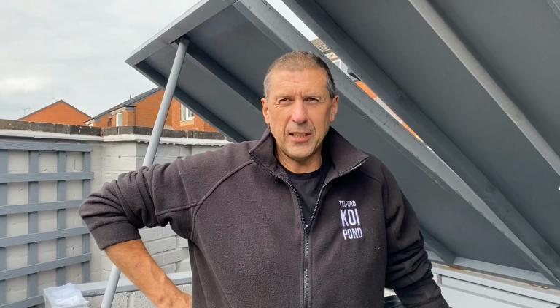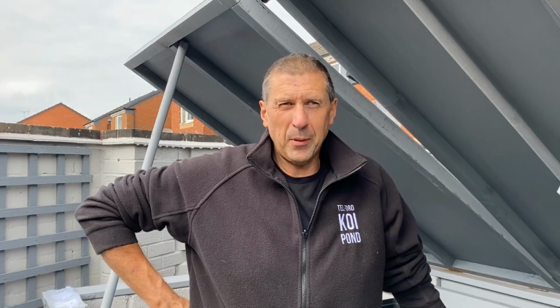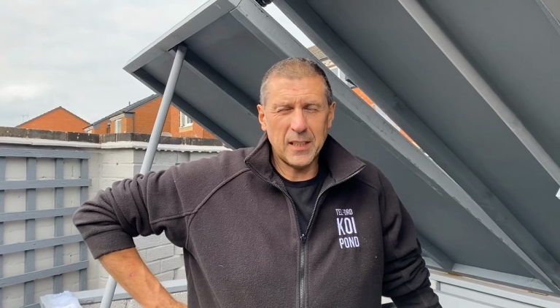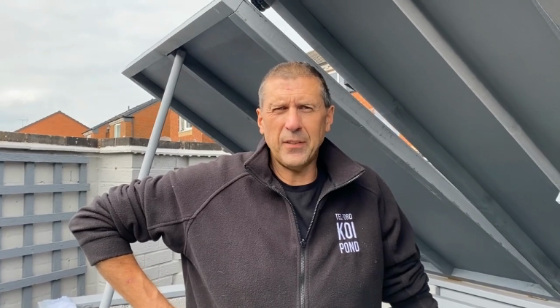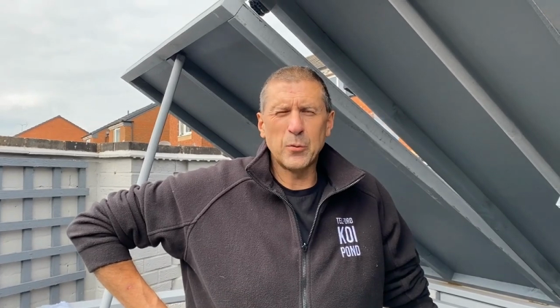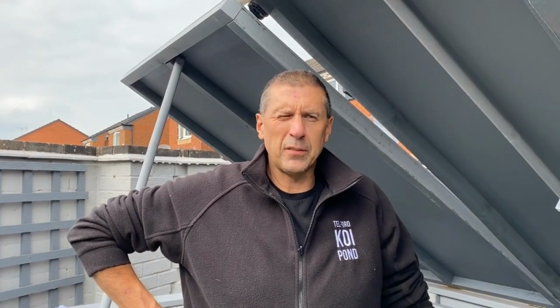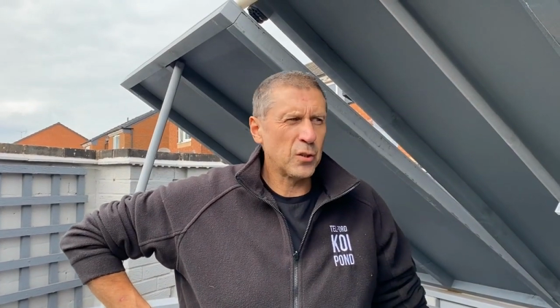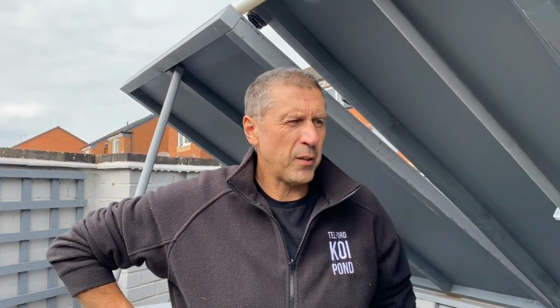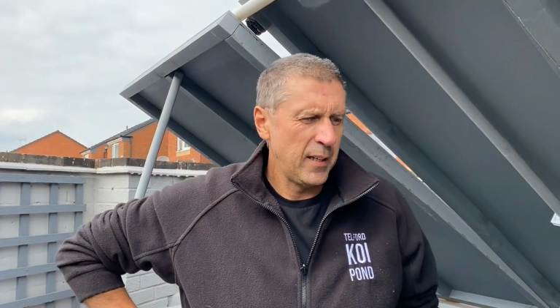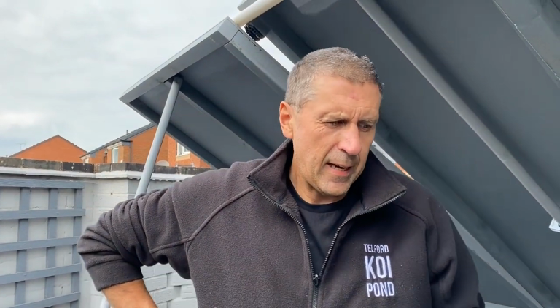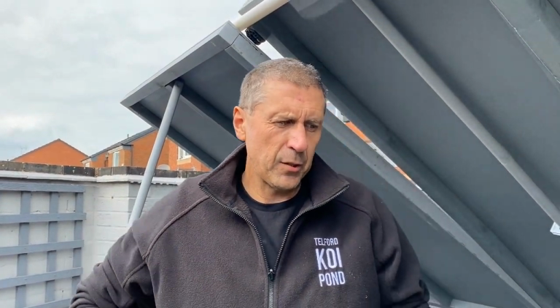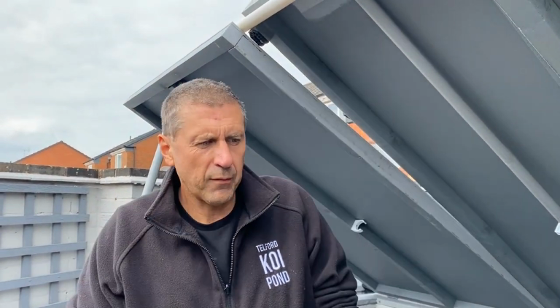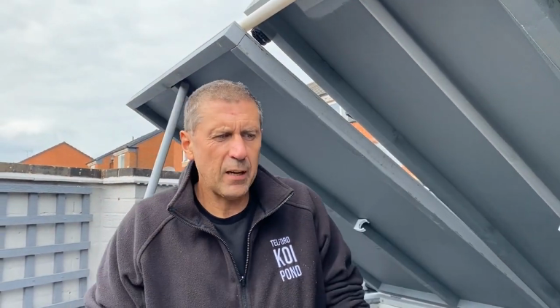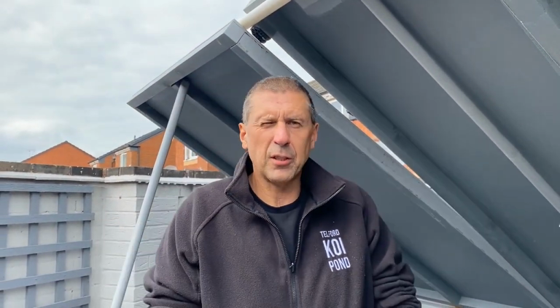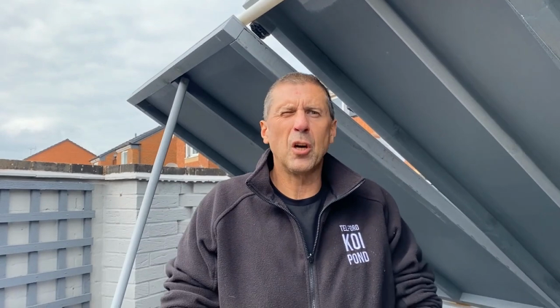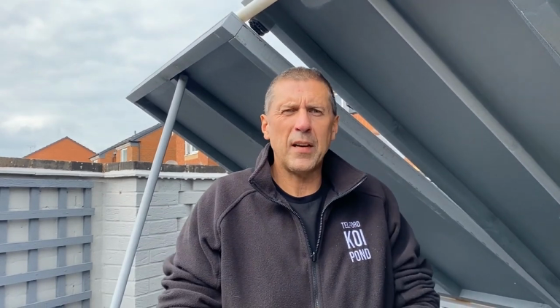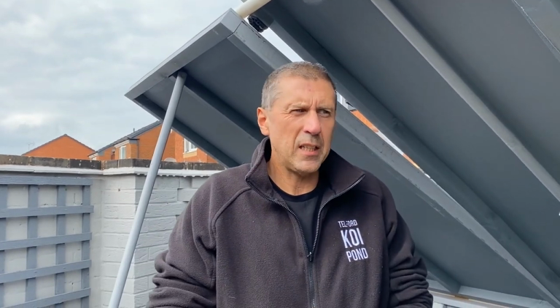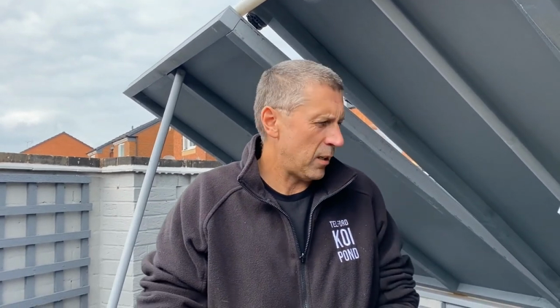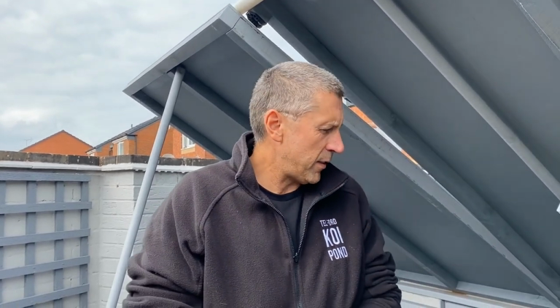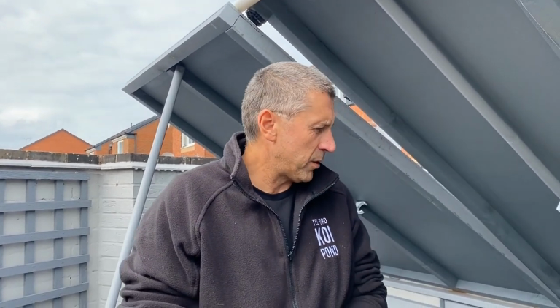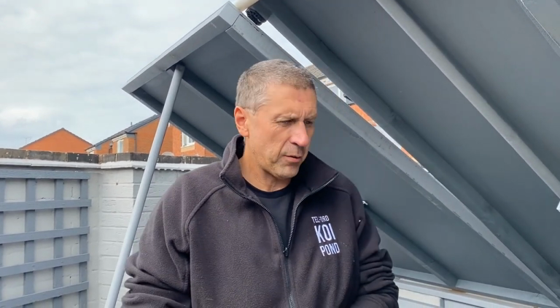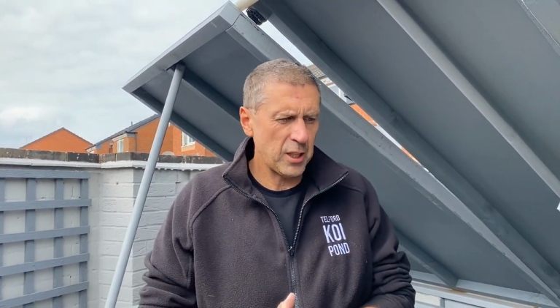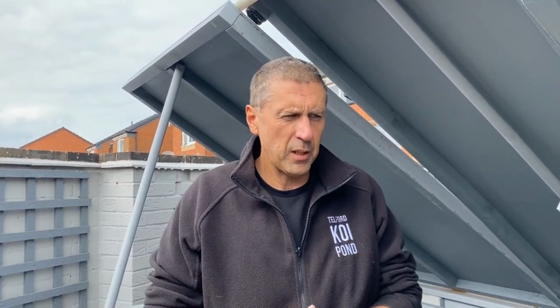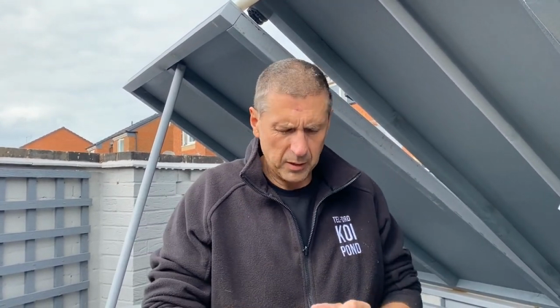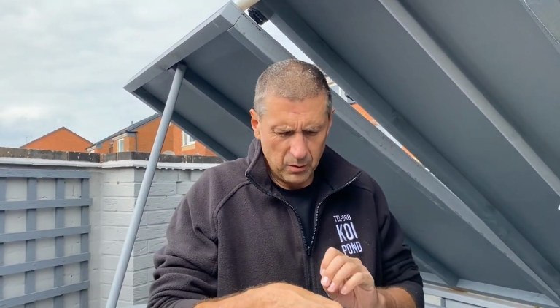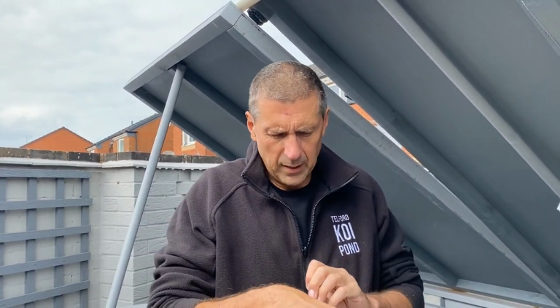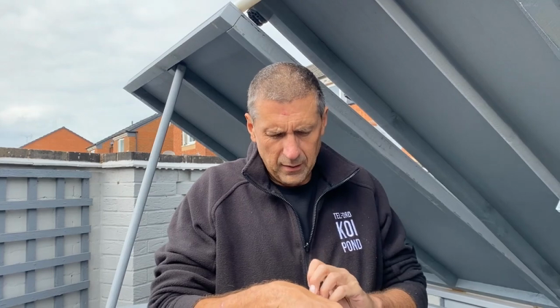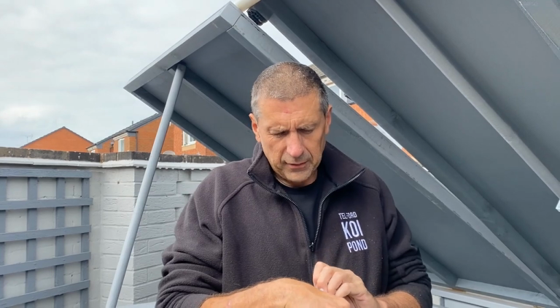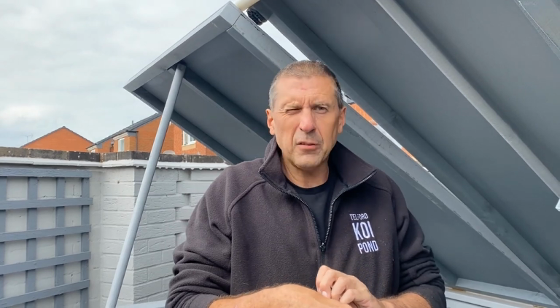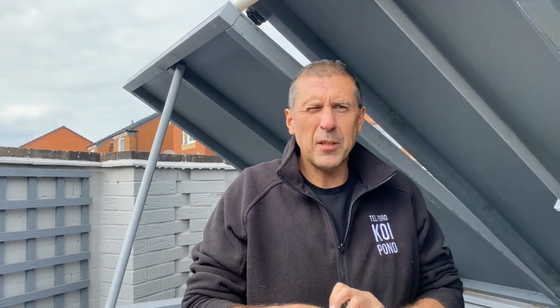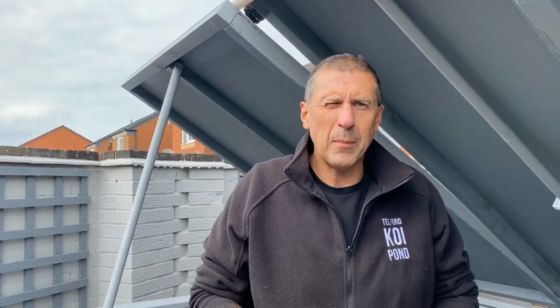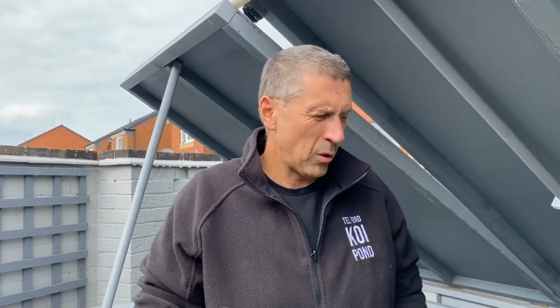Afternoon people, it's Phil here from Telford Koi Pond. Another quick video - still doing jobs around the garden and around the pond, so I thought I'd share with you what I'm going to do for this afternoon. Keep me busy and keep me out of trouble.